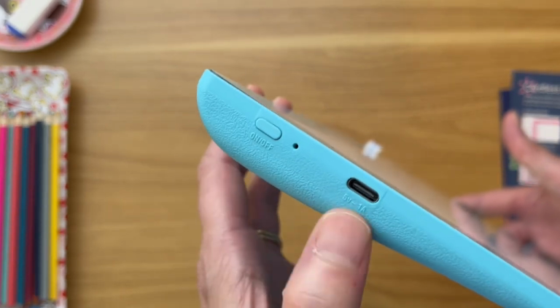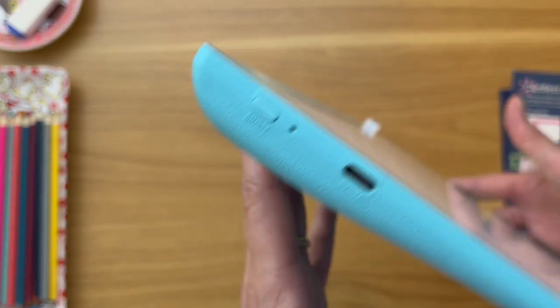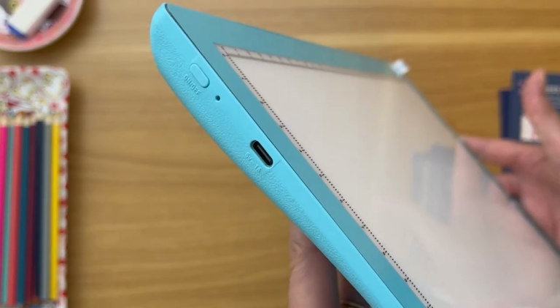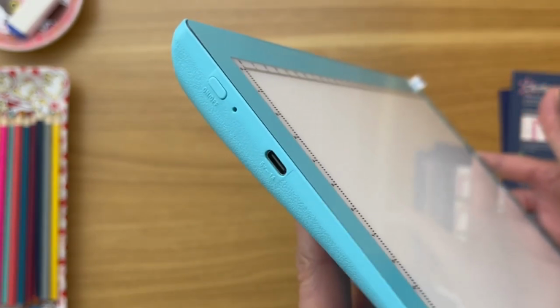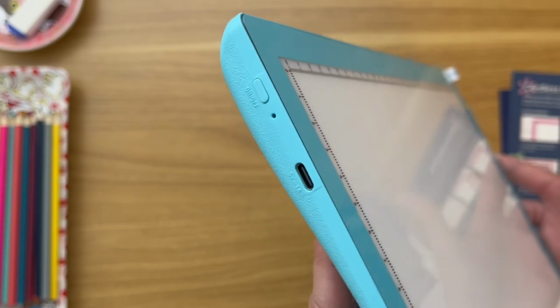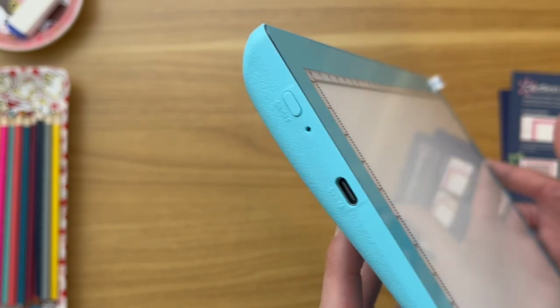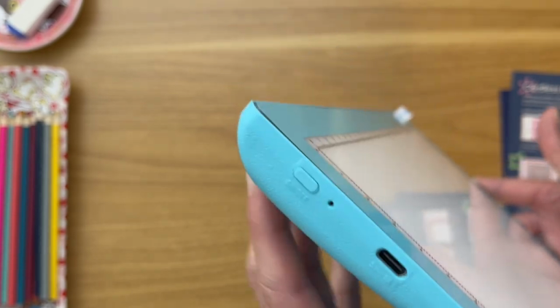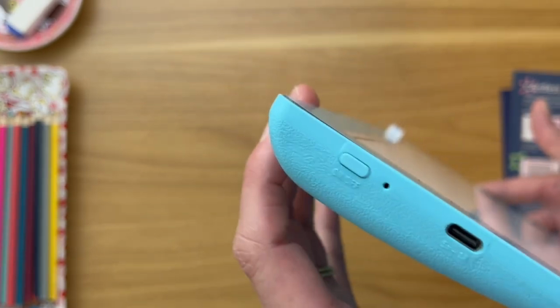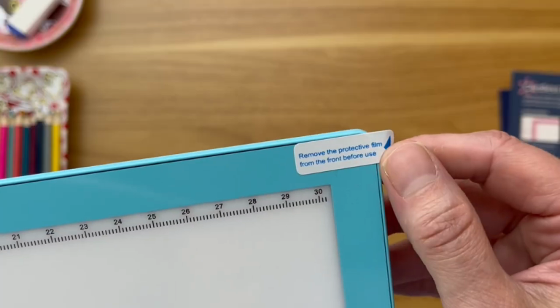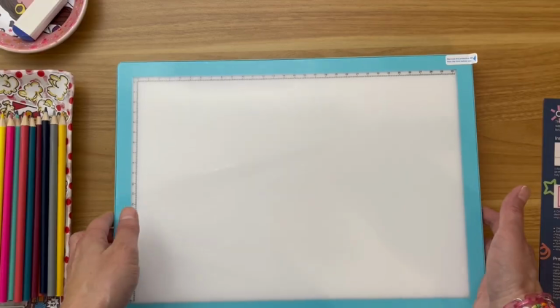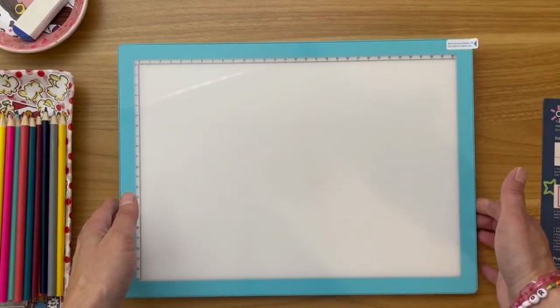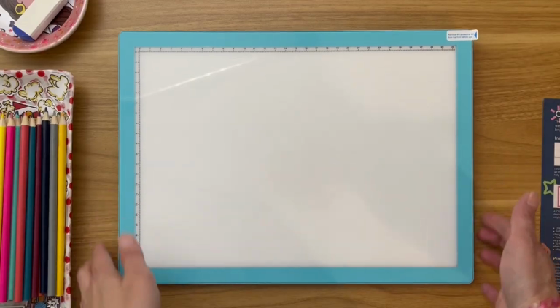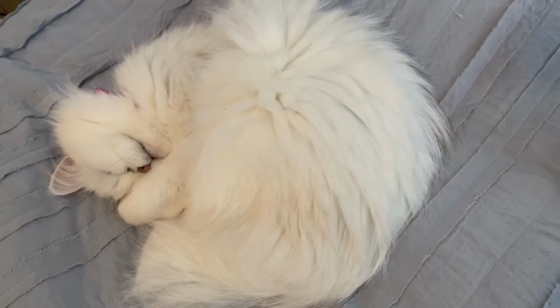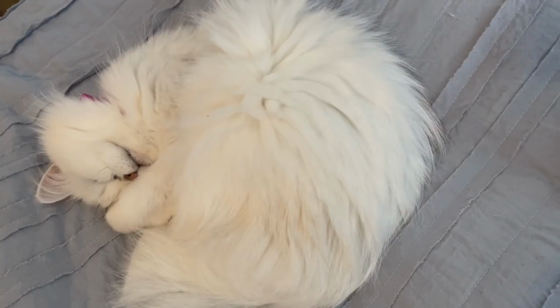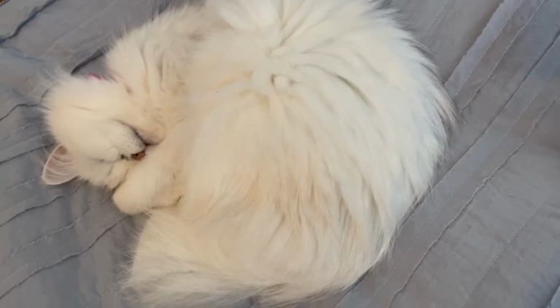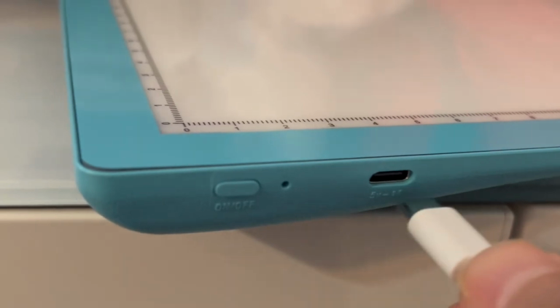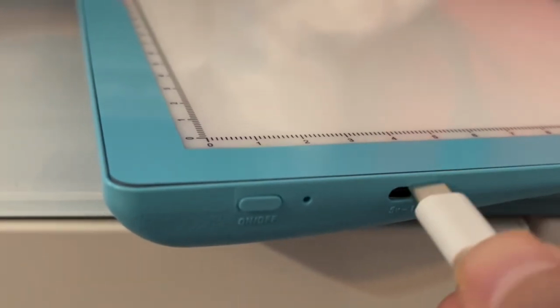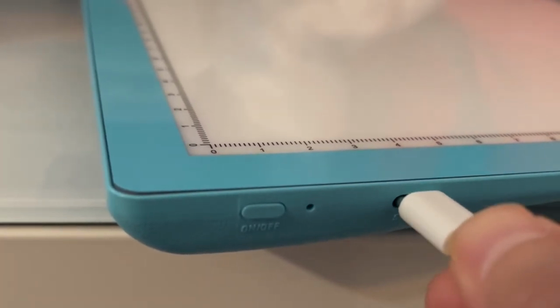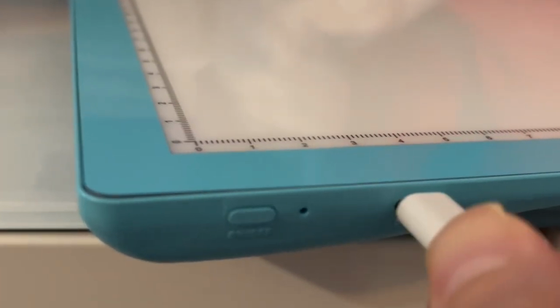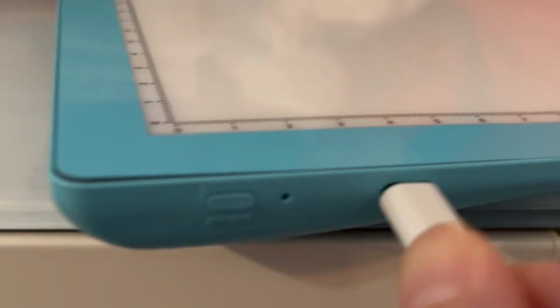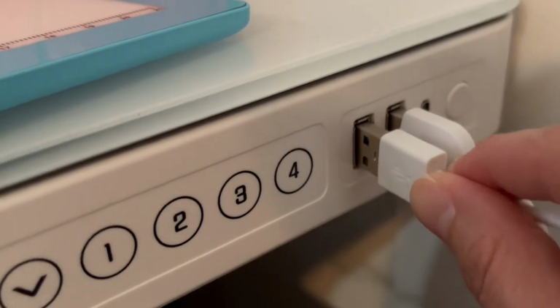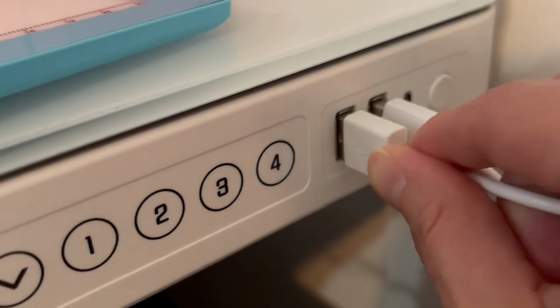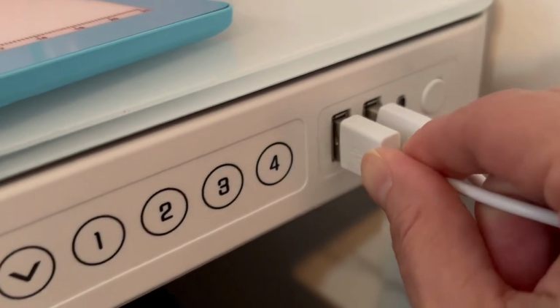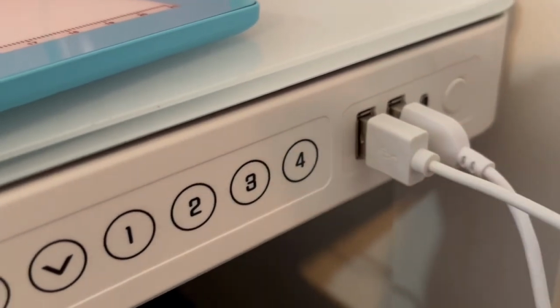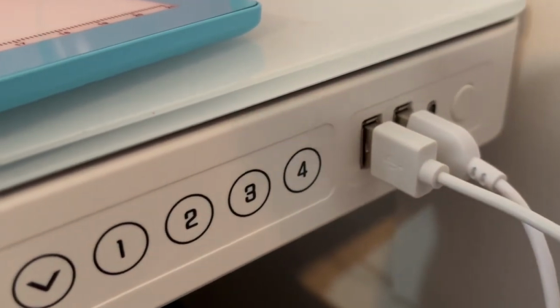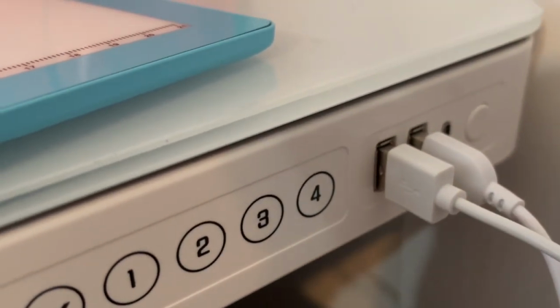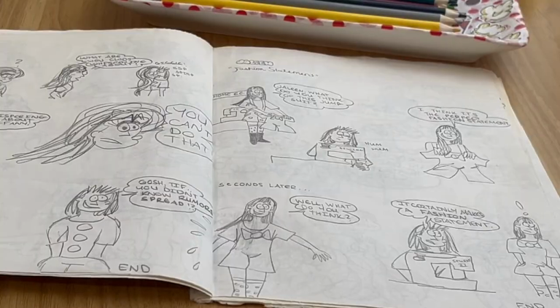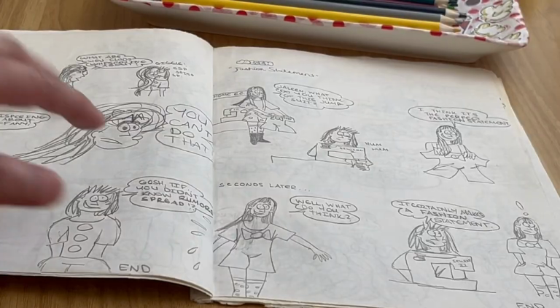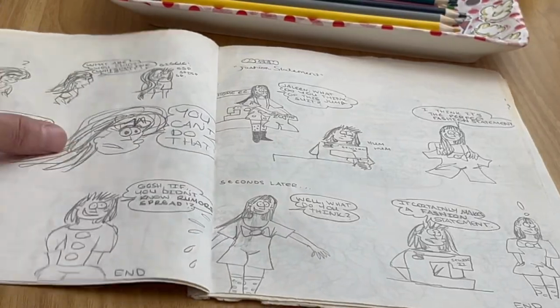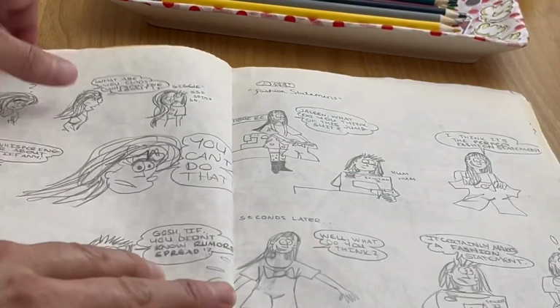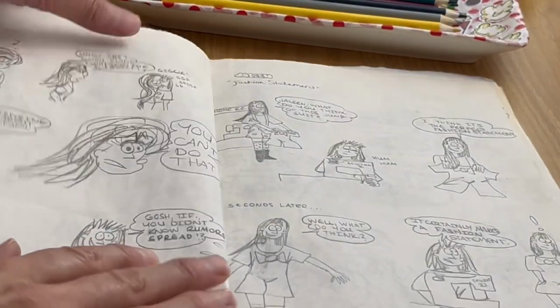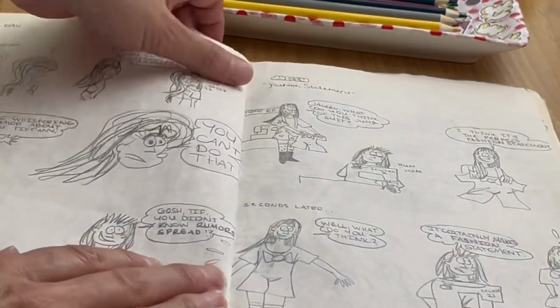It's got an interesting shape on the side and it looks like there's a port to plug in the USB — I'm not really sure what that's called. You charge it but you don't have to keep it plugged in, so that's great for artists if they want to just be able to take it, sit on the couch or whatever, and do their thing.